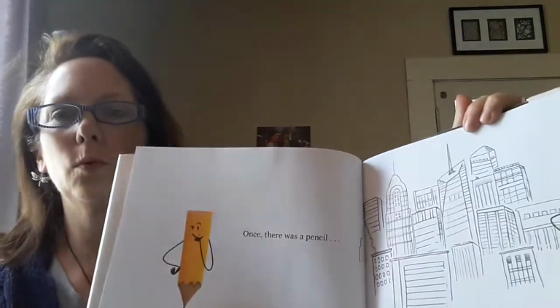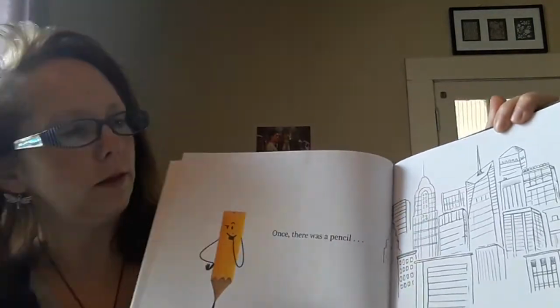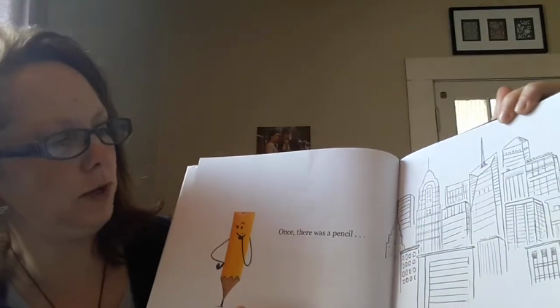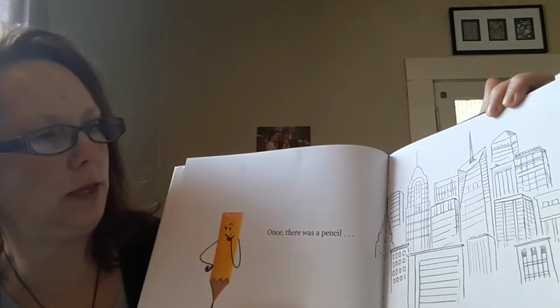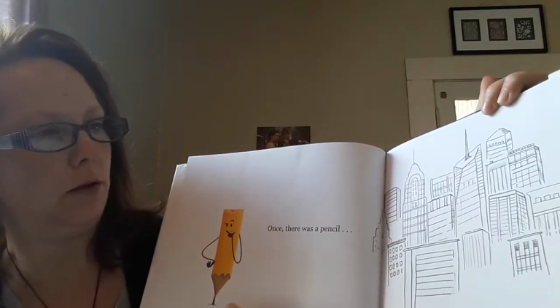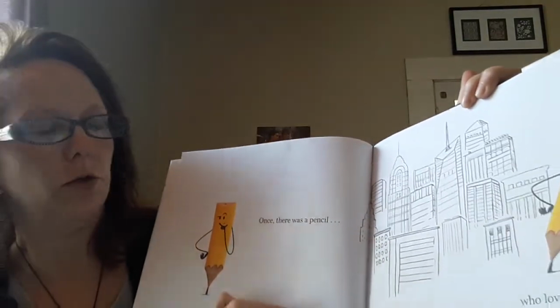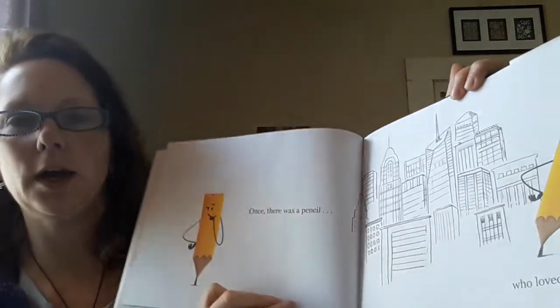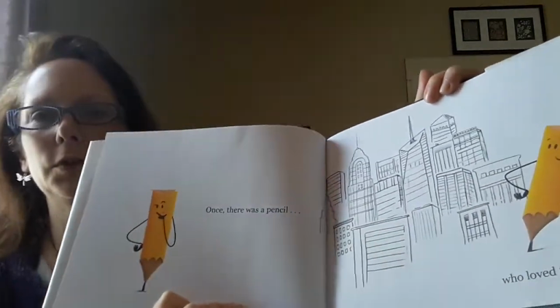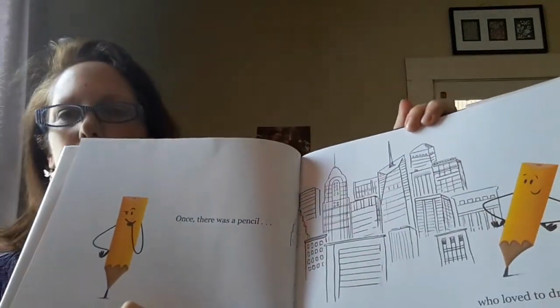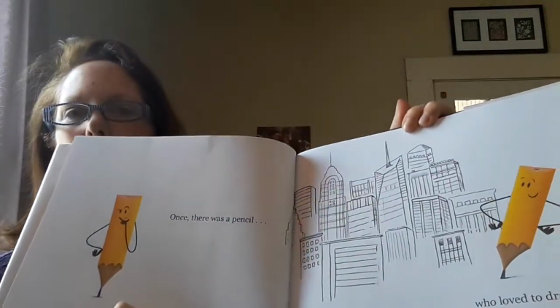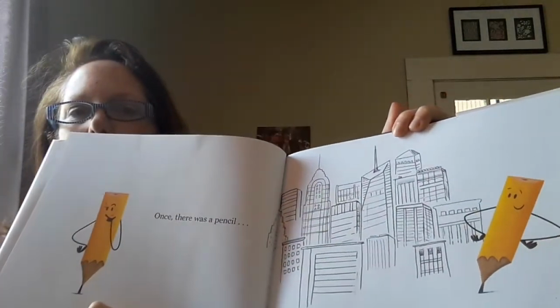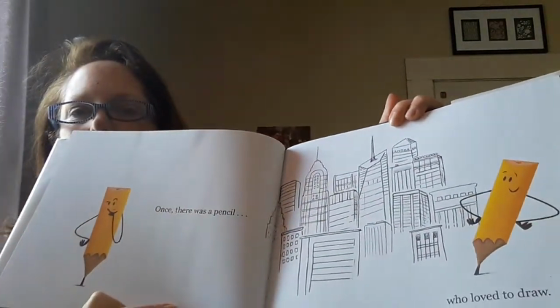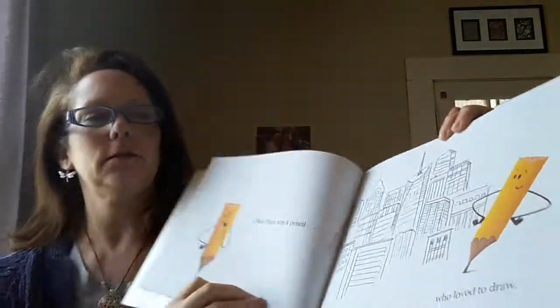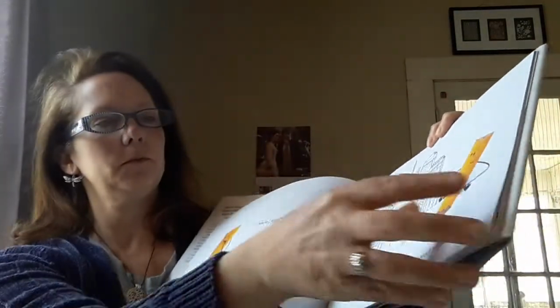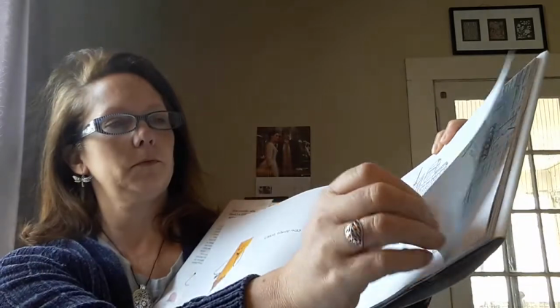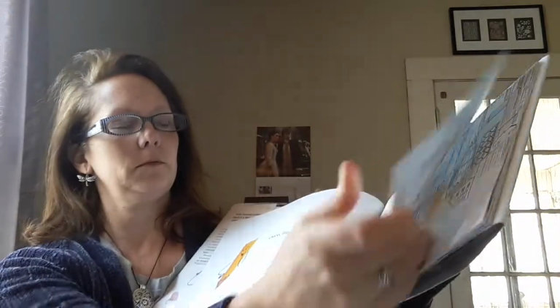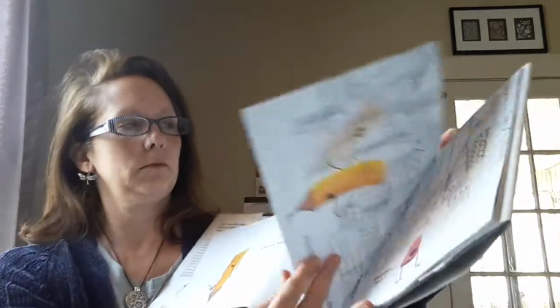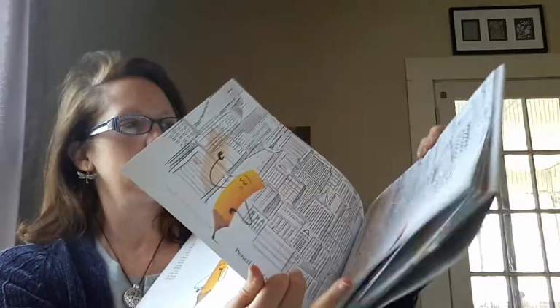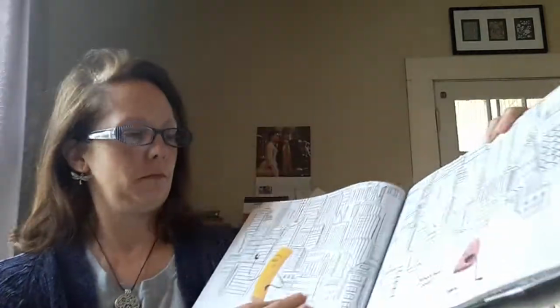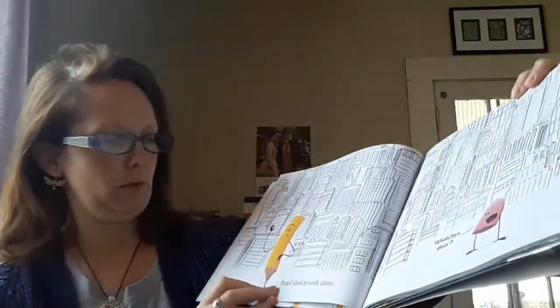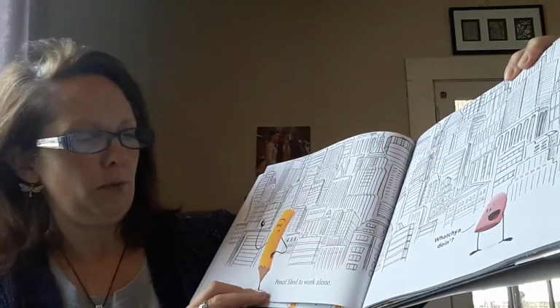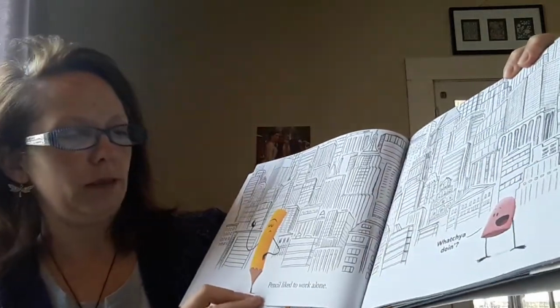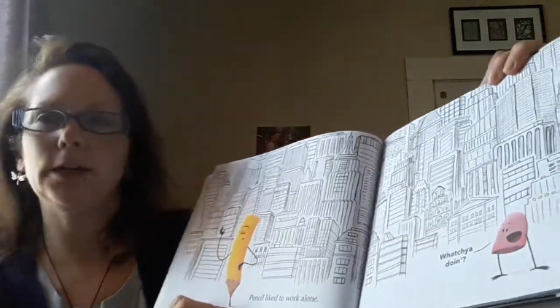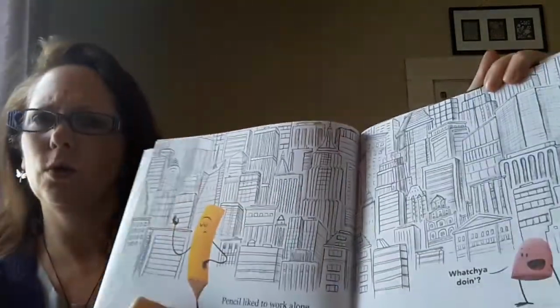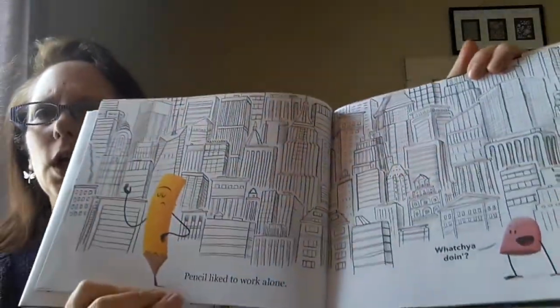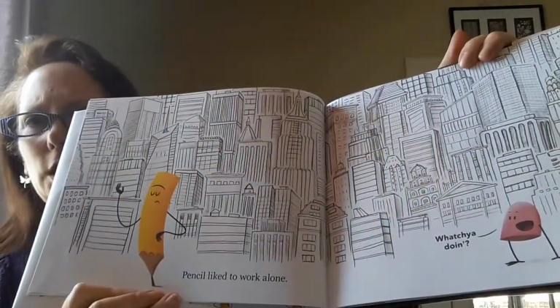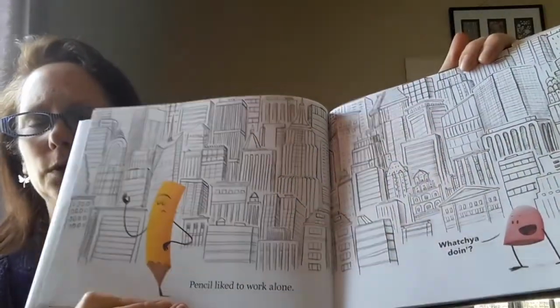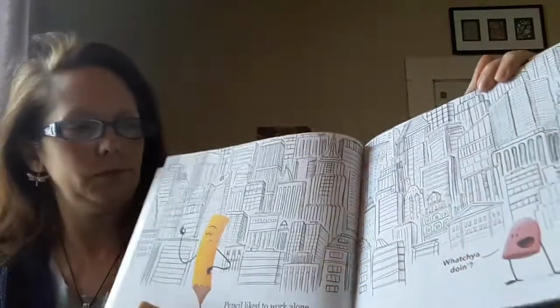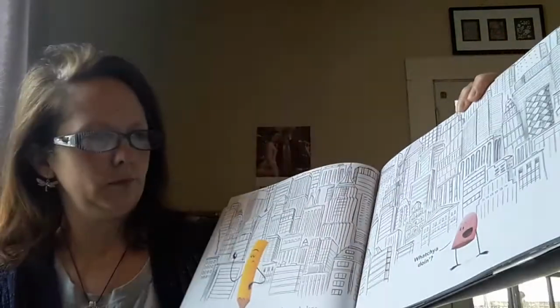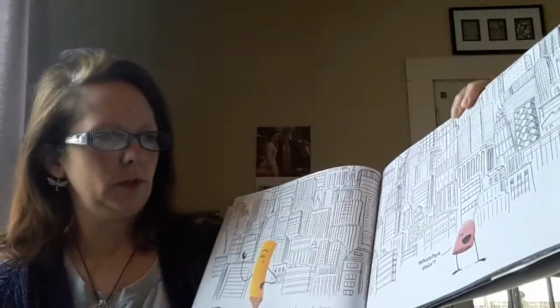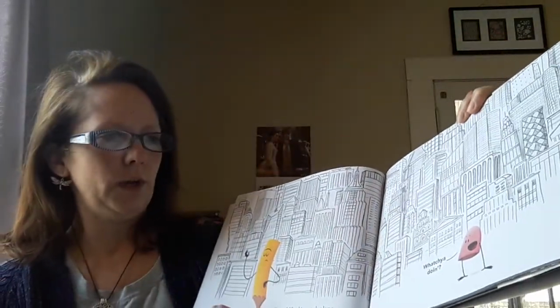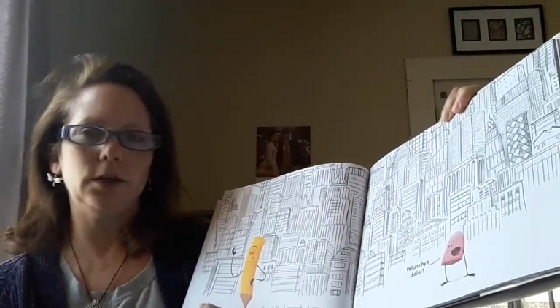Once there was a pencil who loved to draw. Pencil liked to work alone. Whatcha doing?